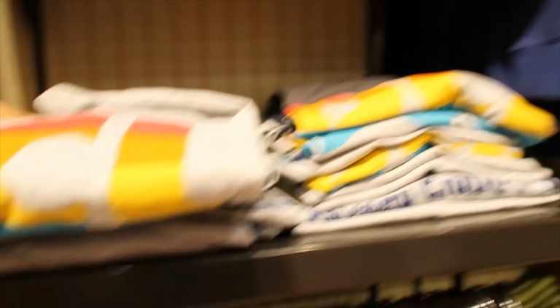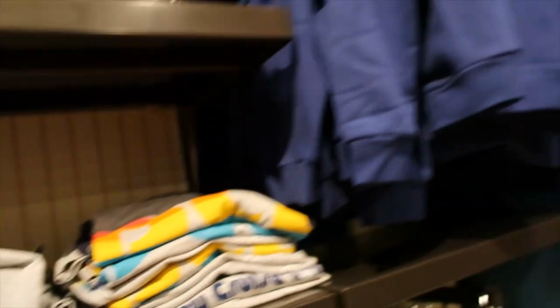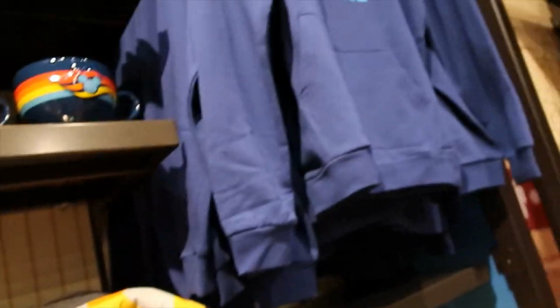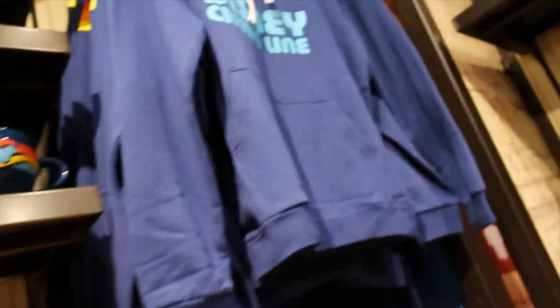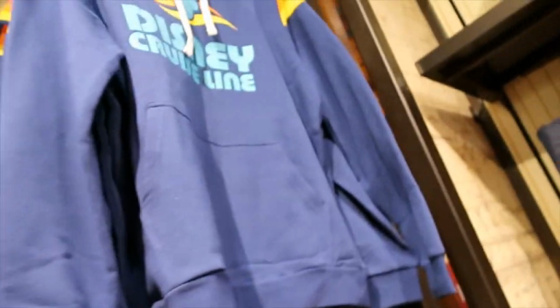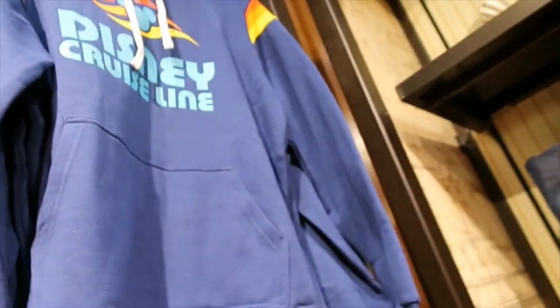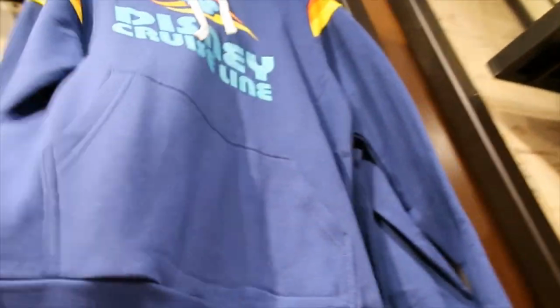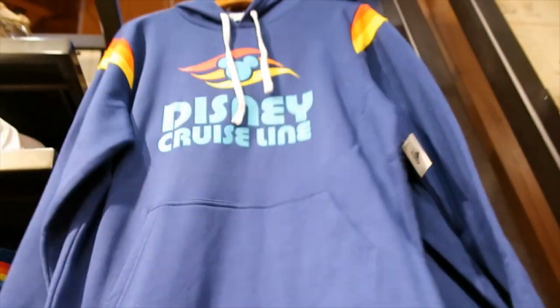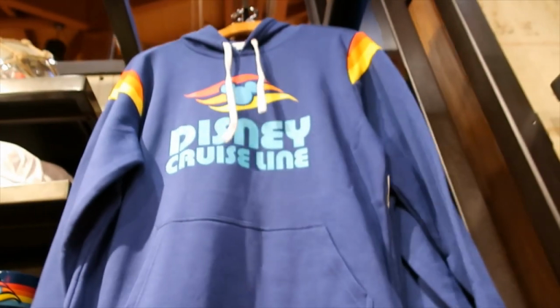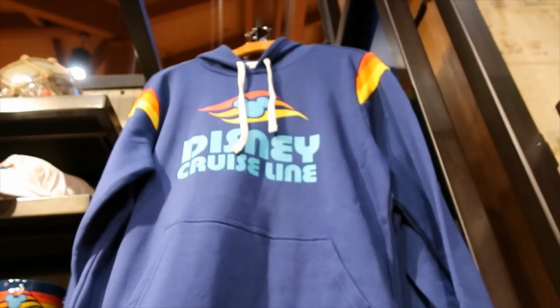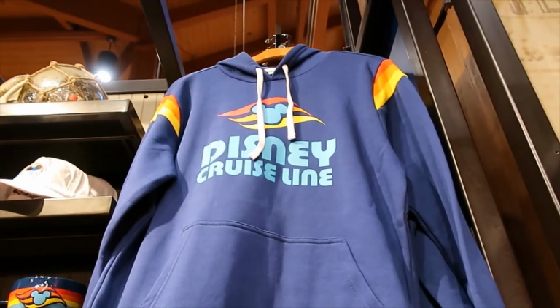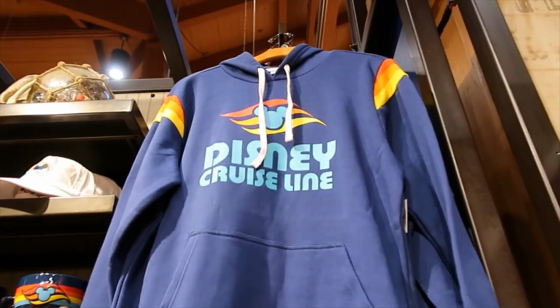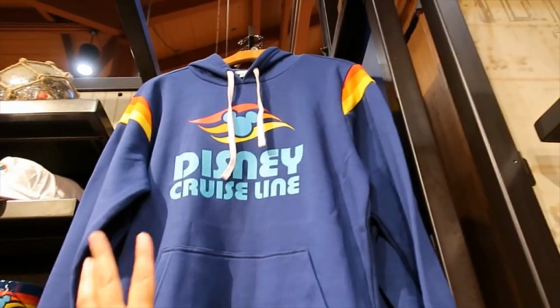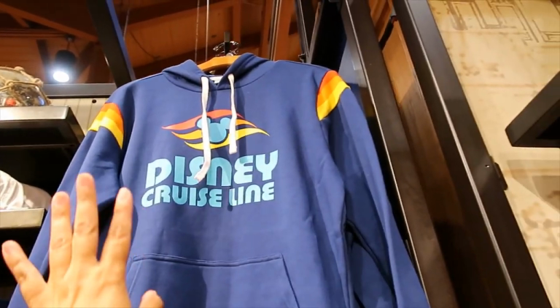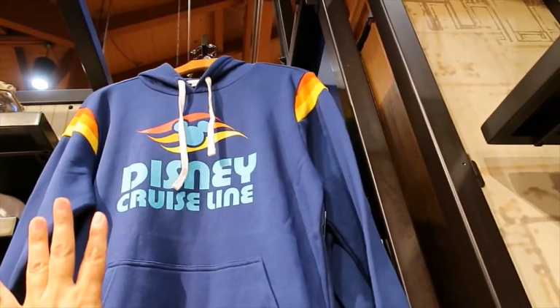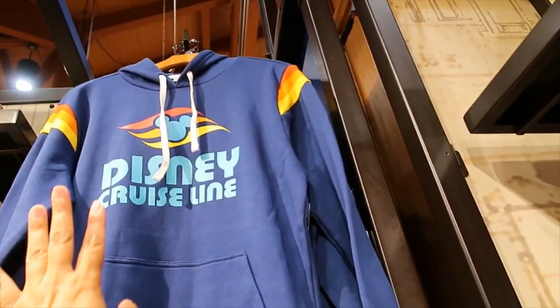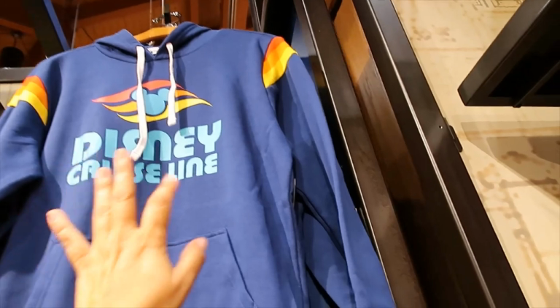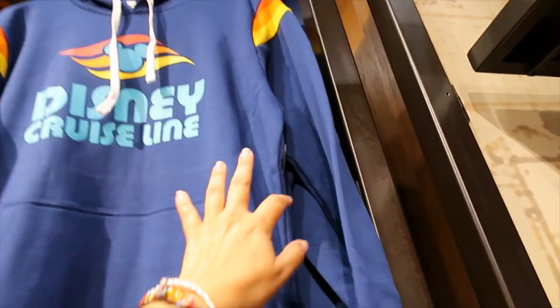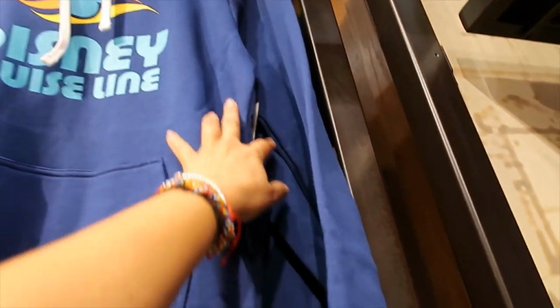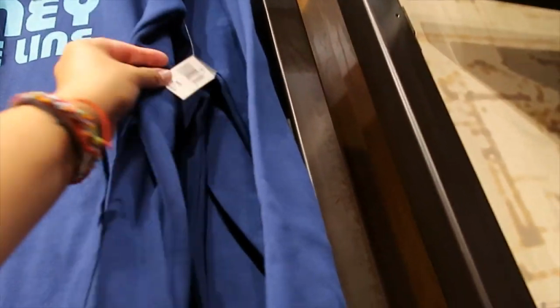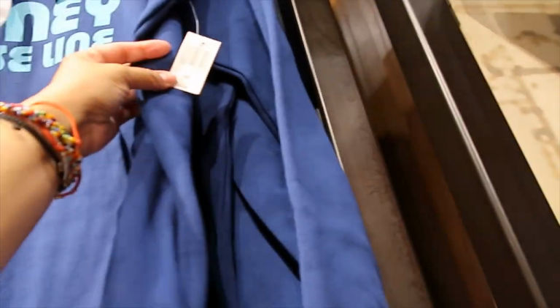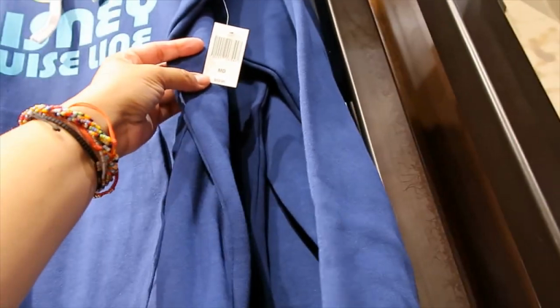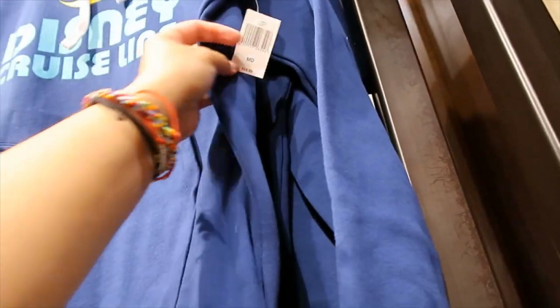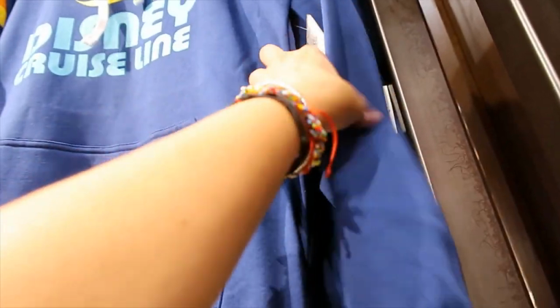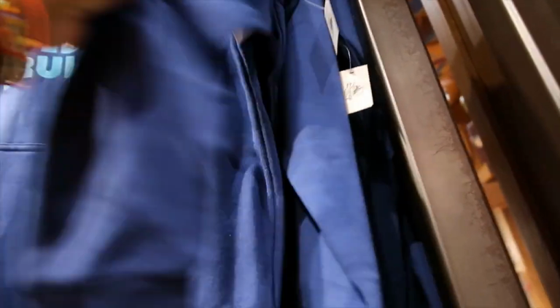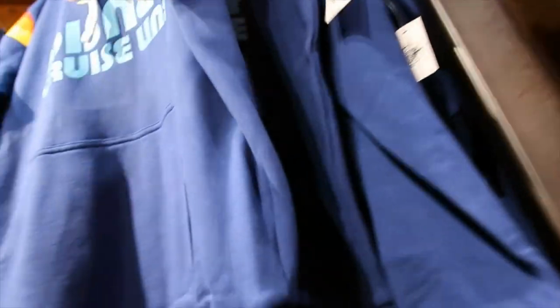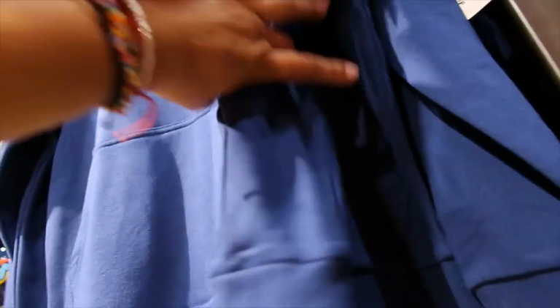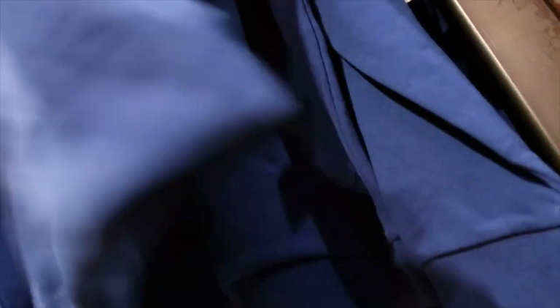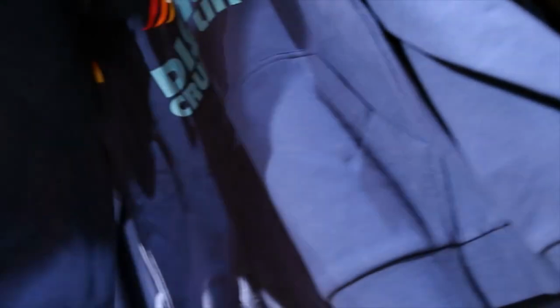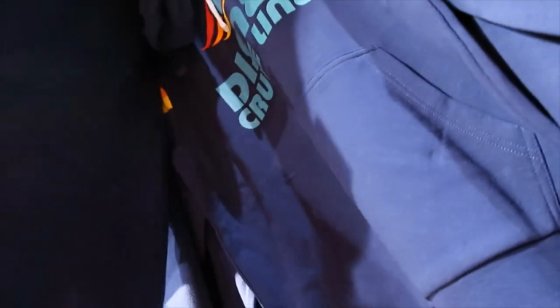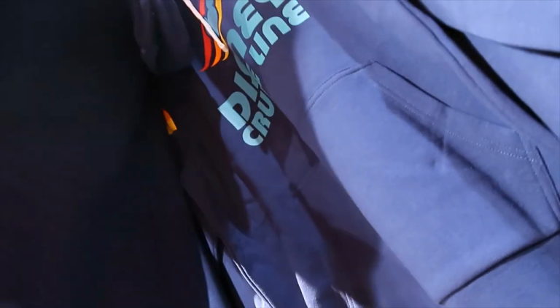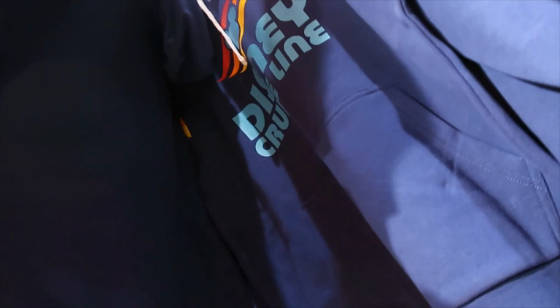And then I have a hoodie here. I love it — look at the shoulders. Very nice. $59.99. The back is plain.